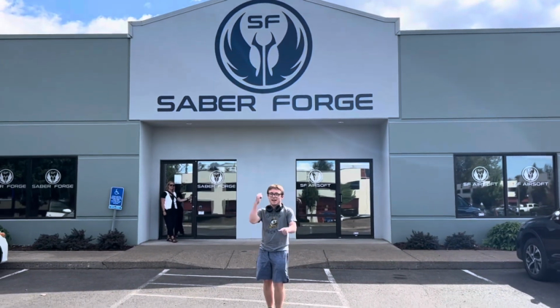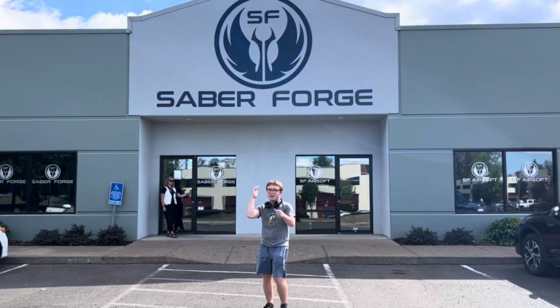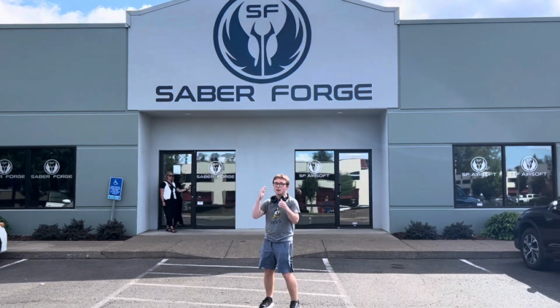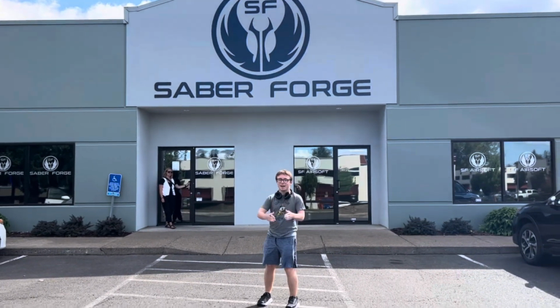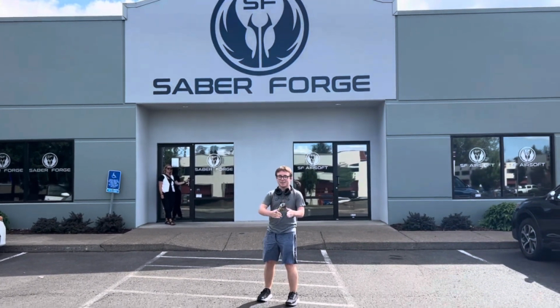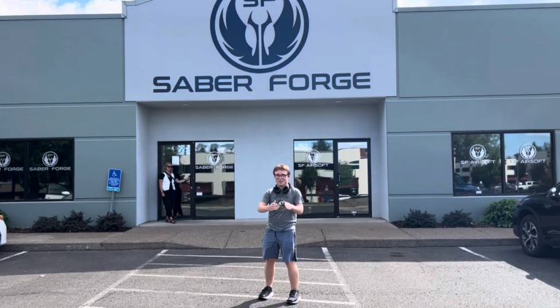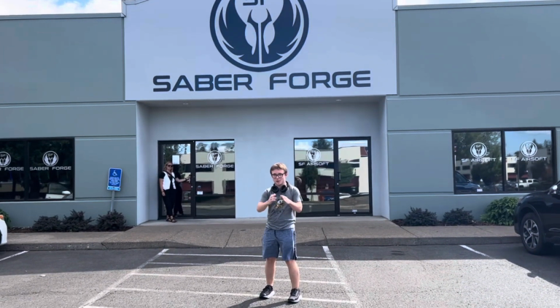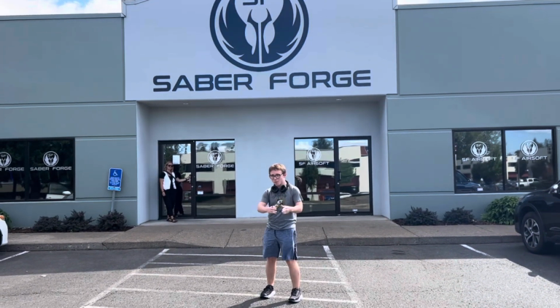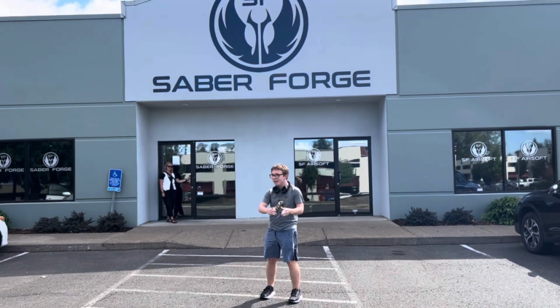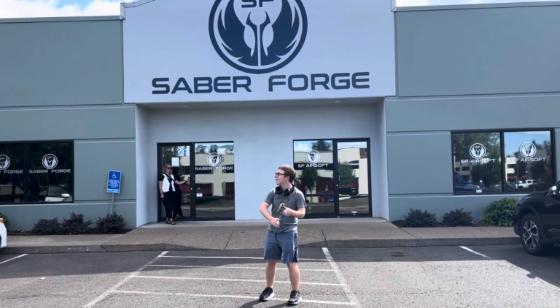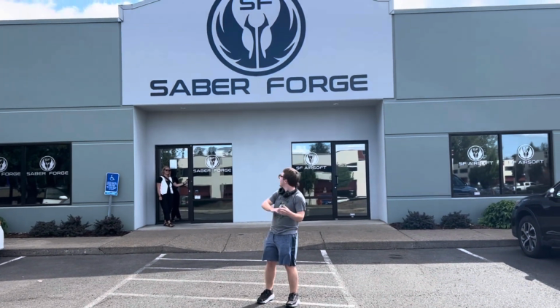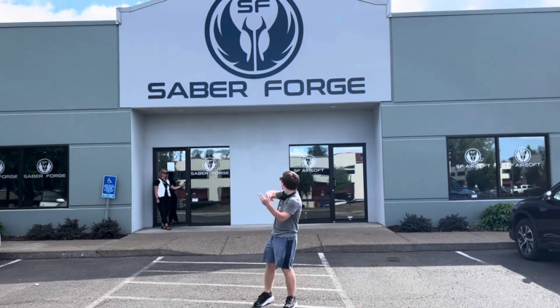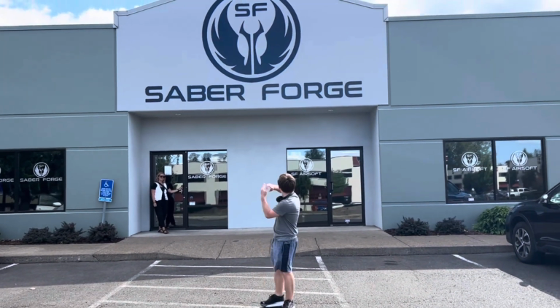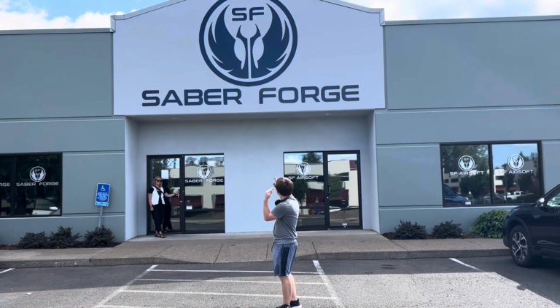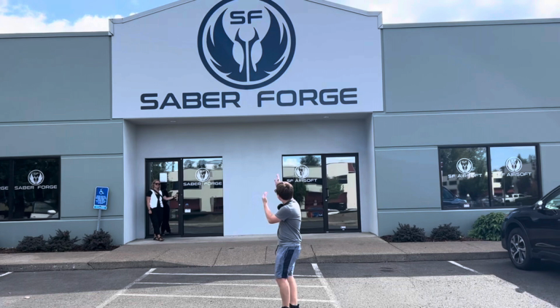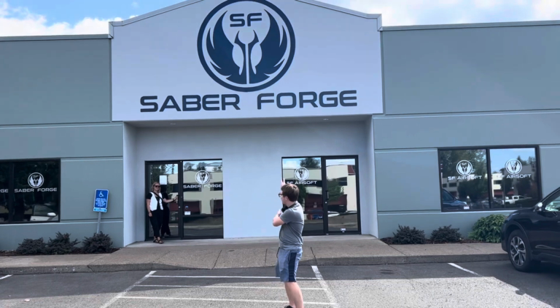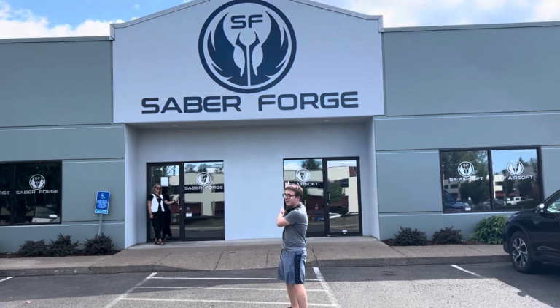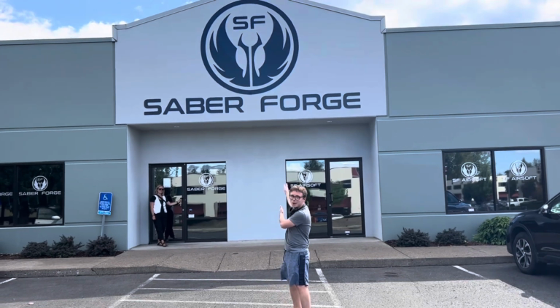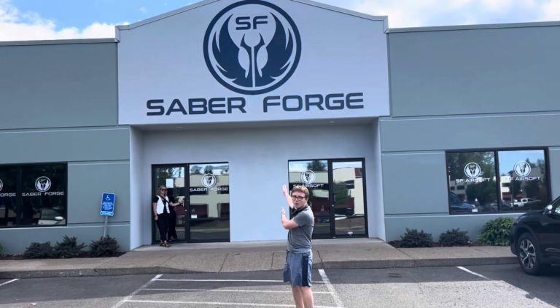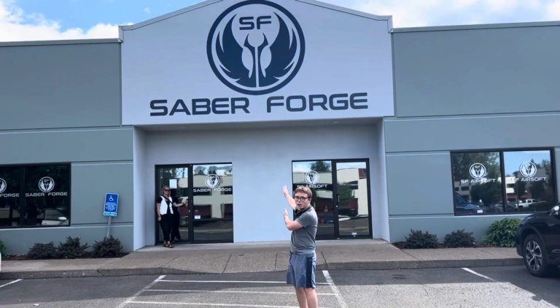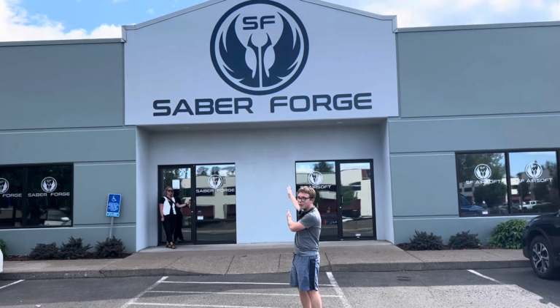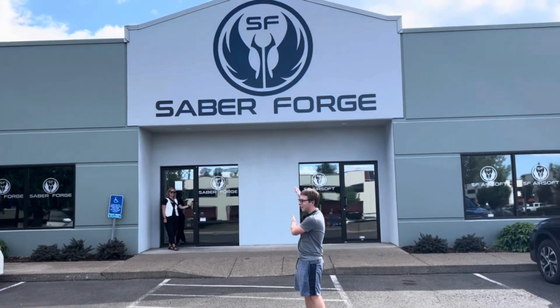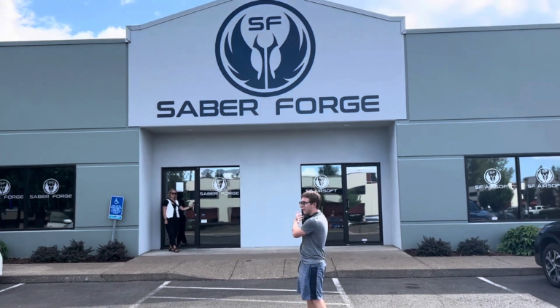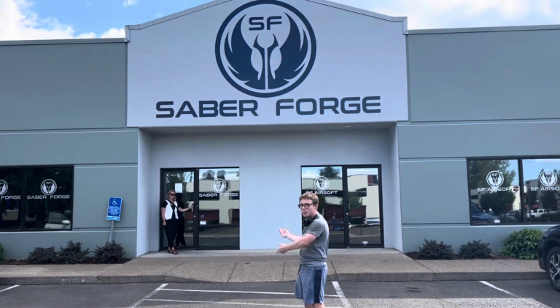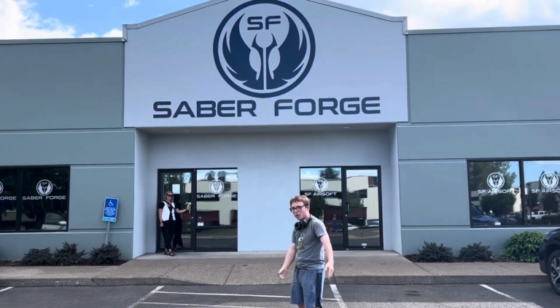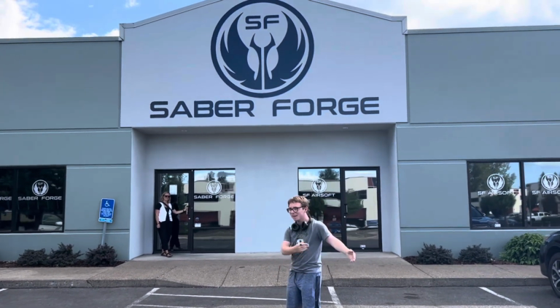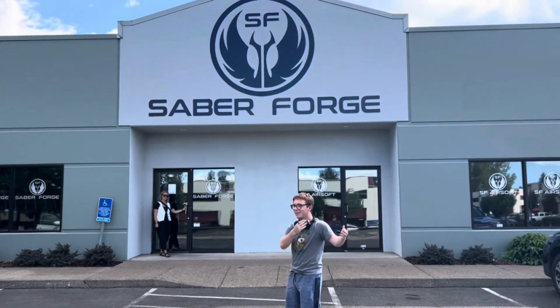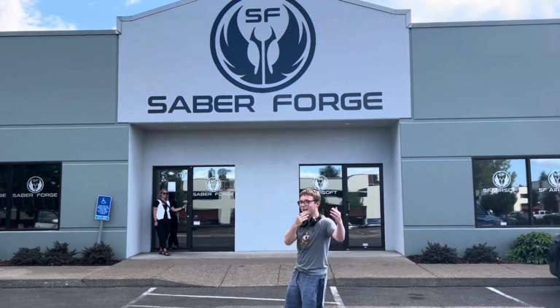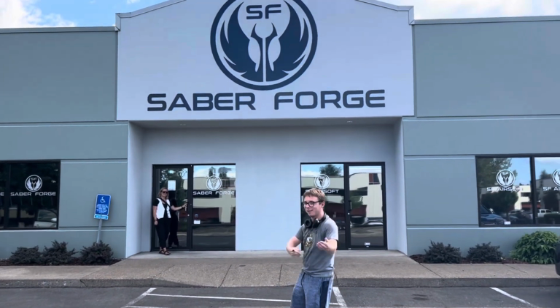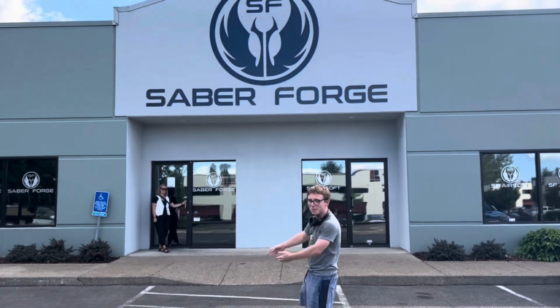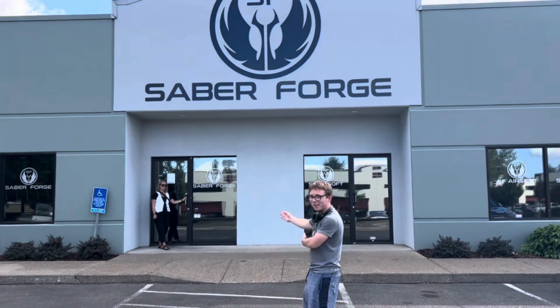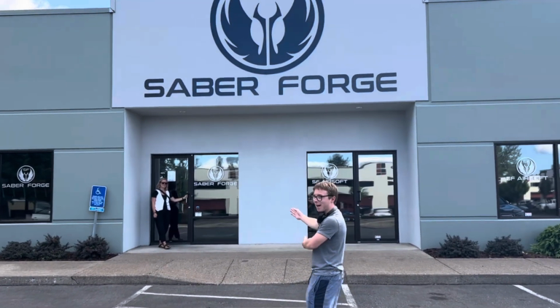Hello guys, this is TJBoys and we are here at SaberForge, which is a lightsaber company, so let's step inside.